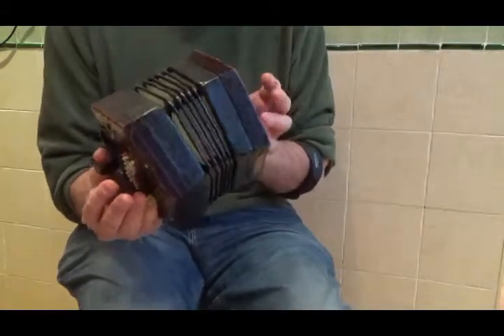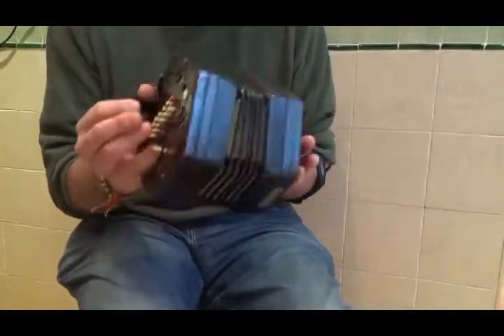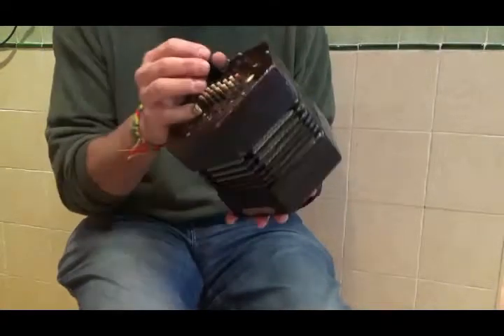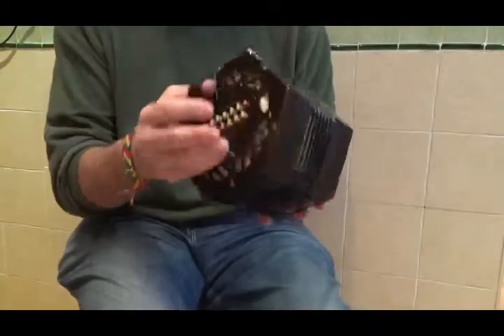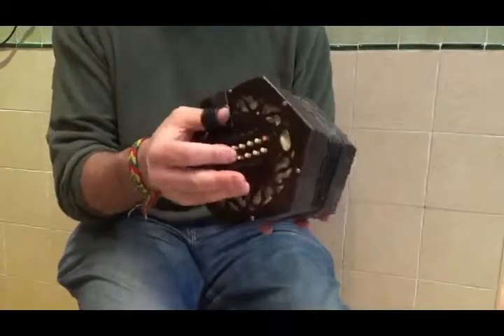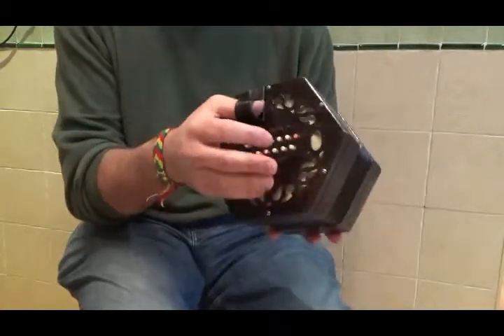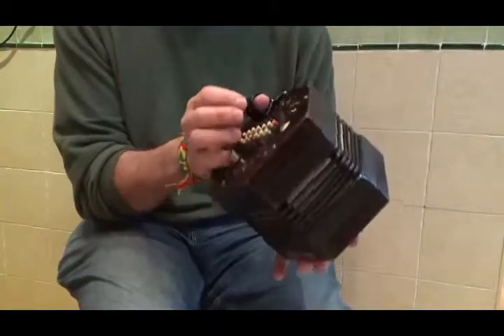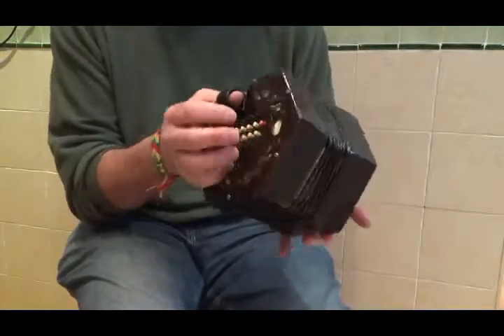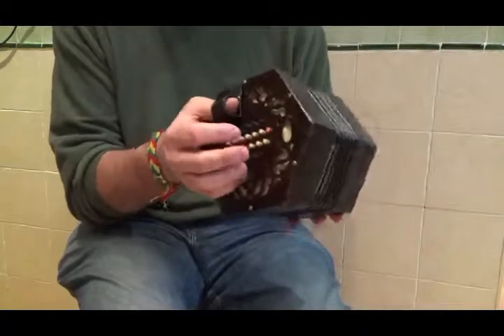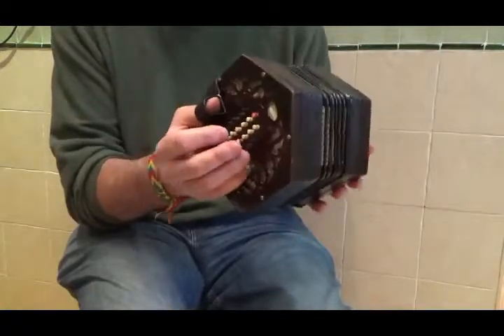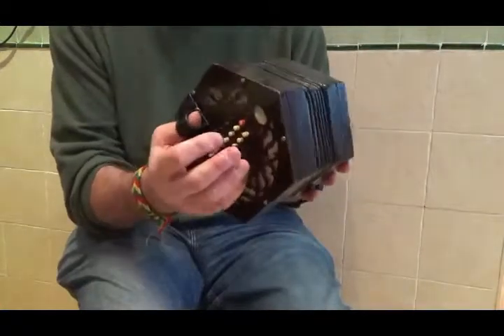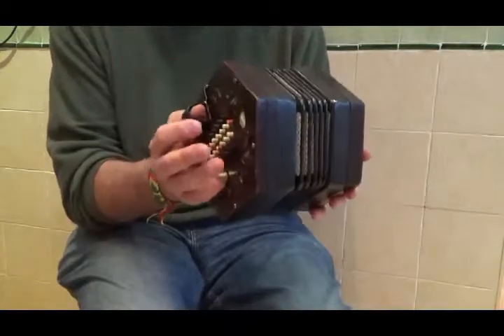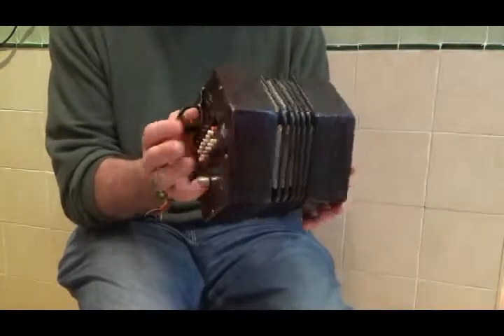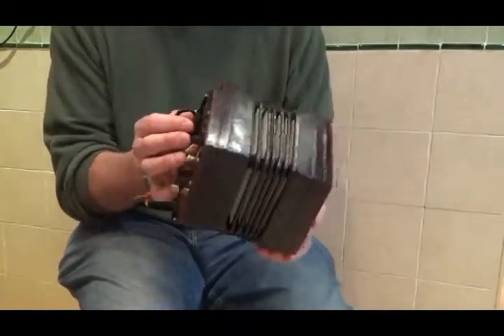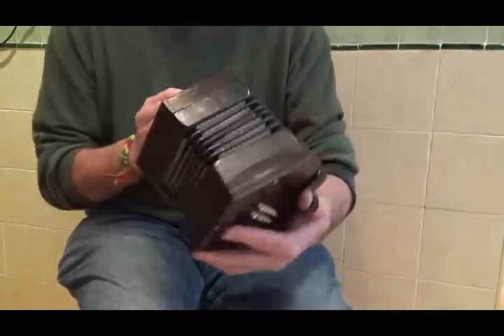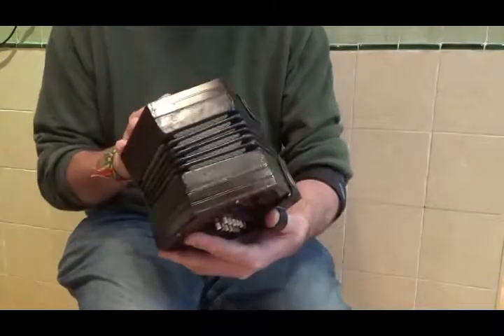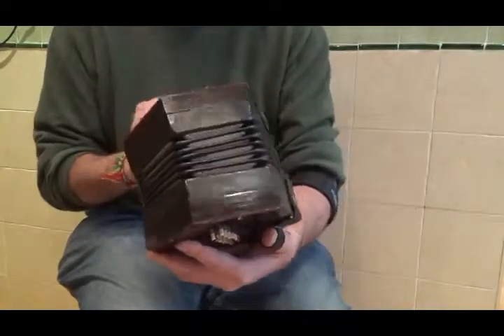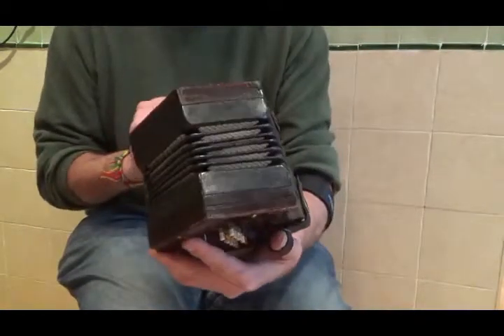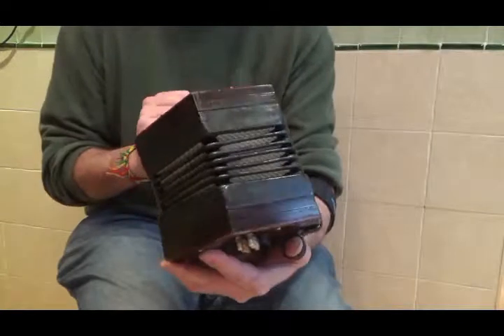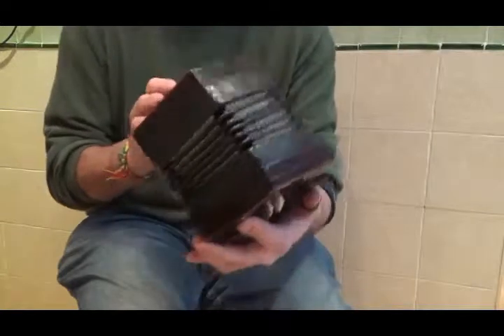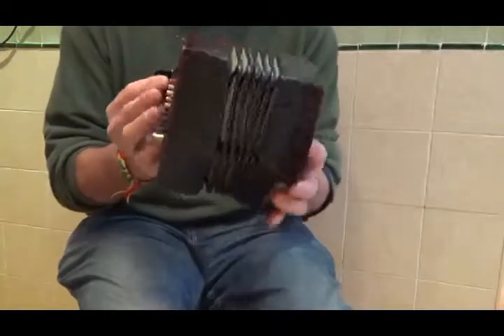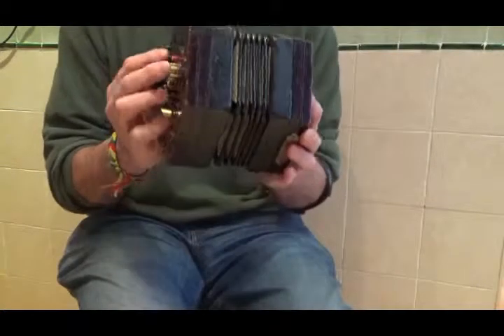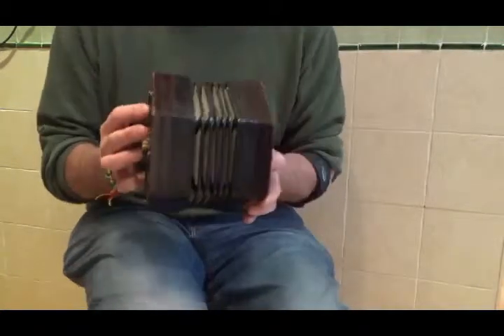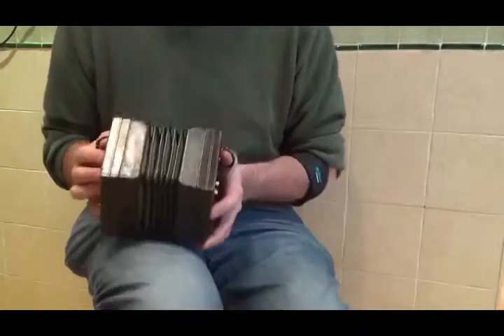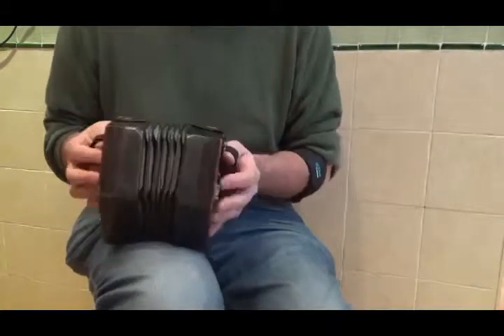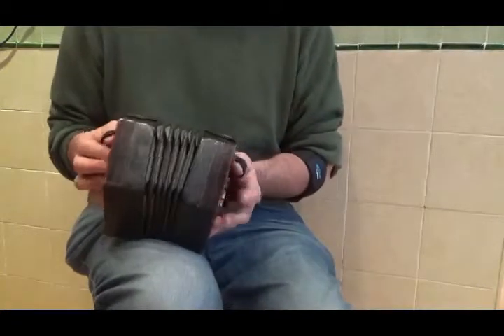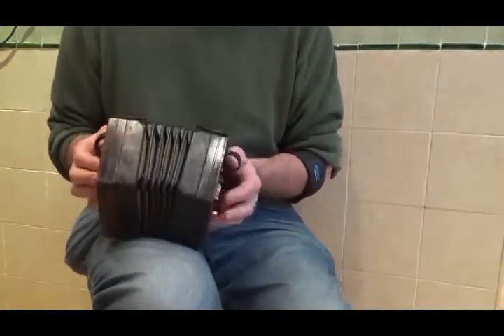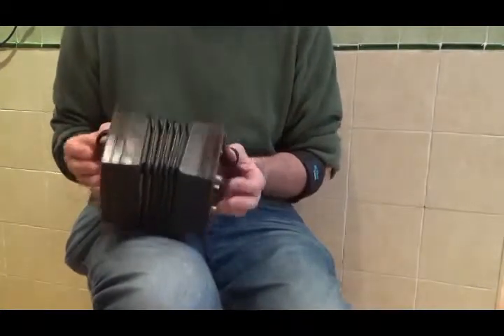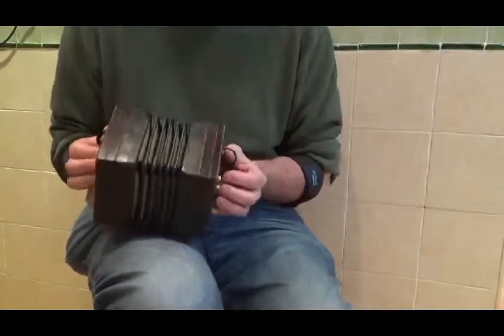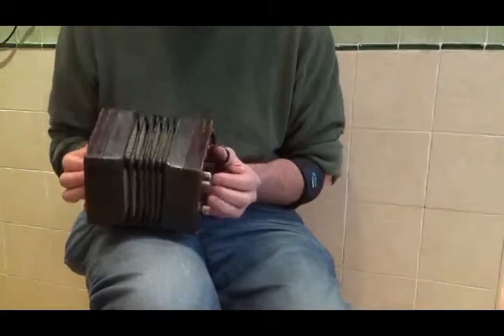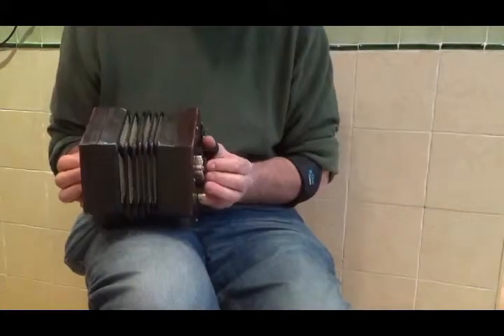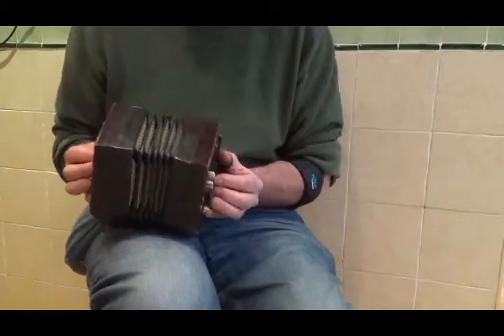This concertina in particular is a Lachenal, probably built before 1866 because it has the address 8 Little James Street inside, and it sounds something like this.